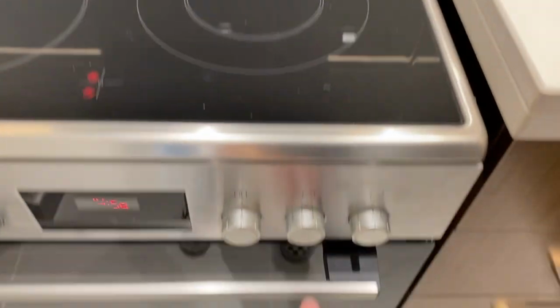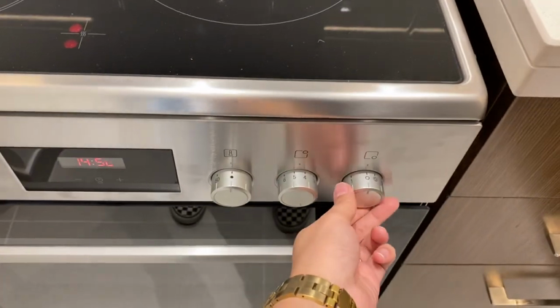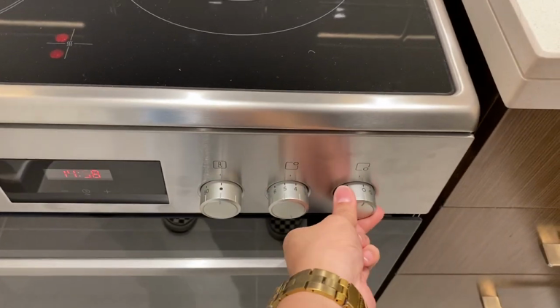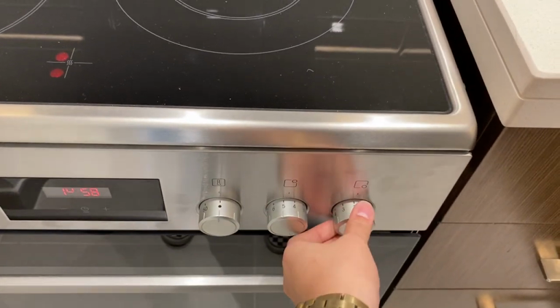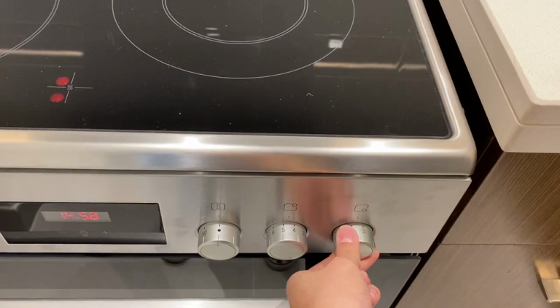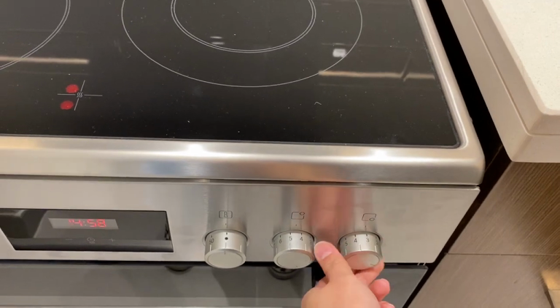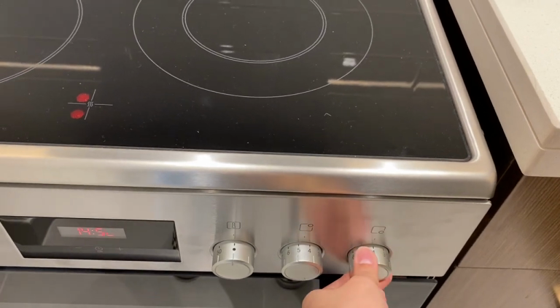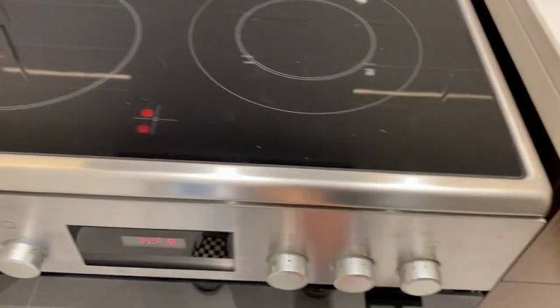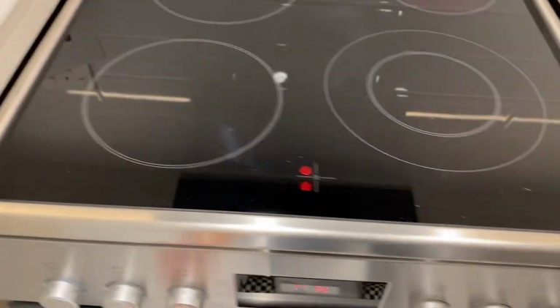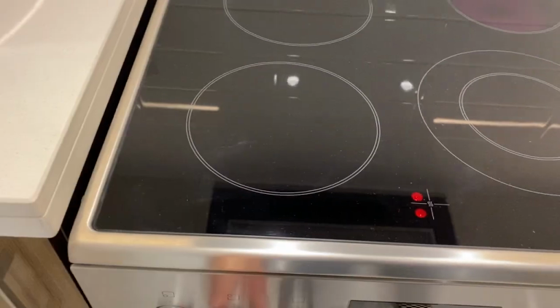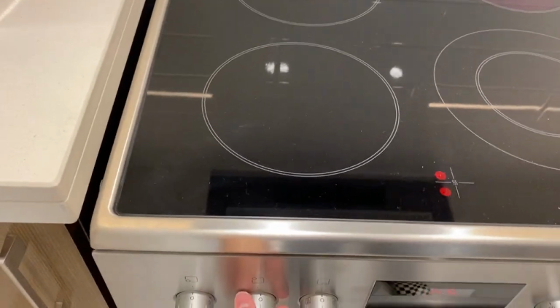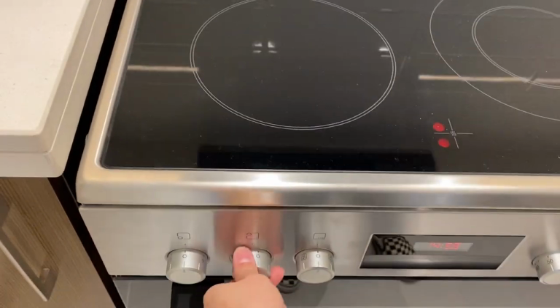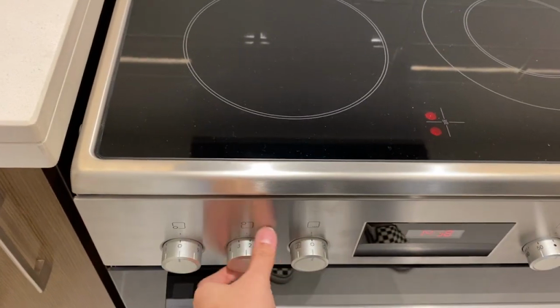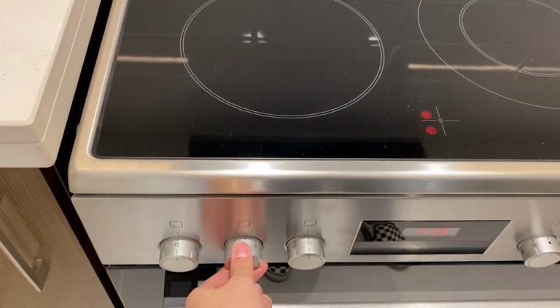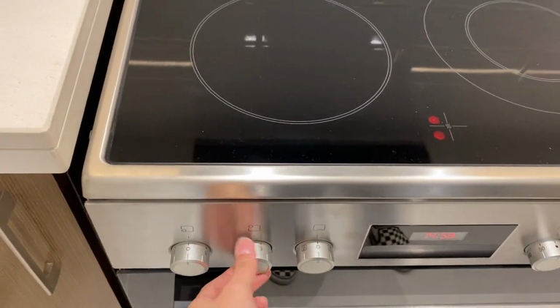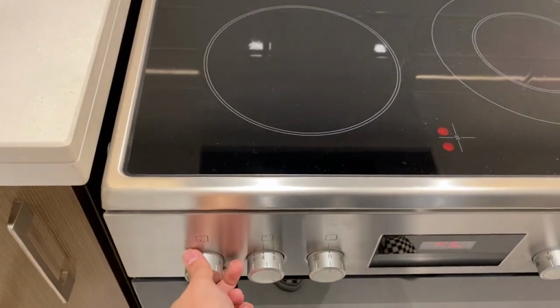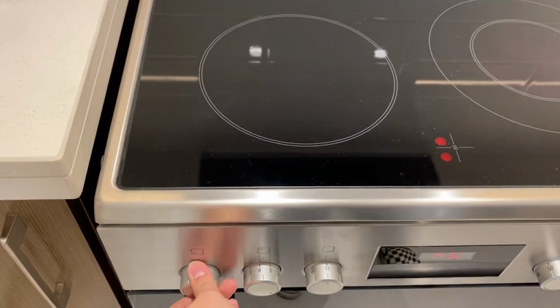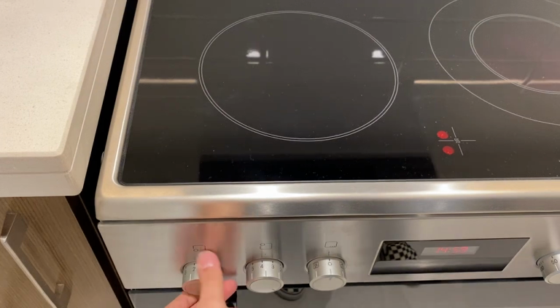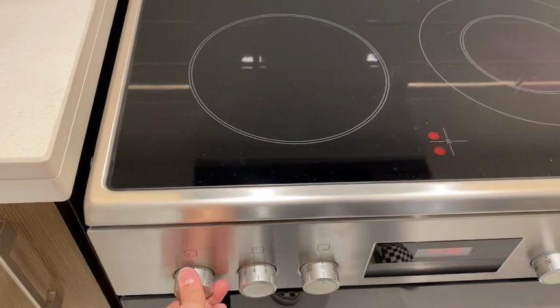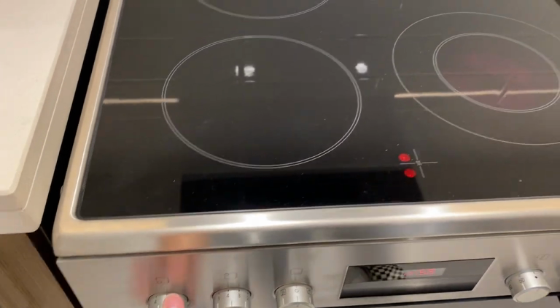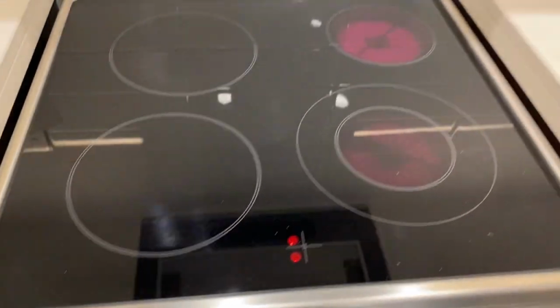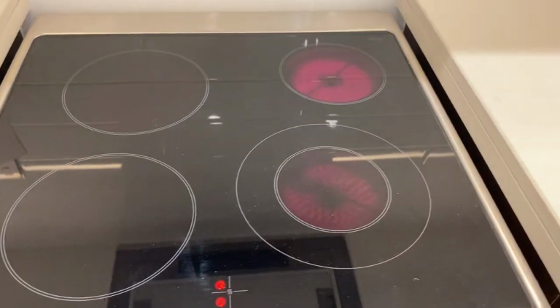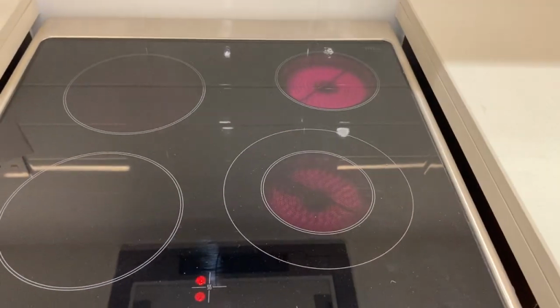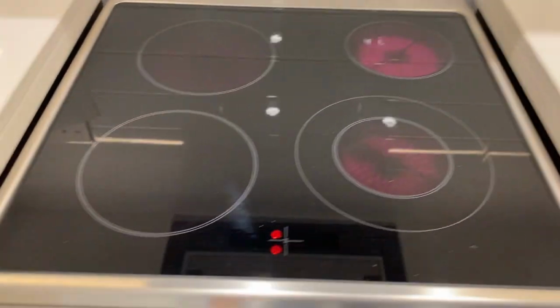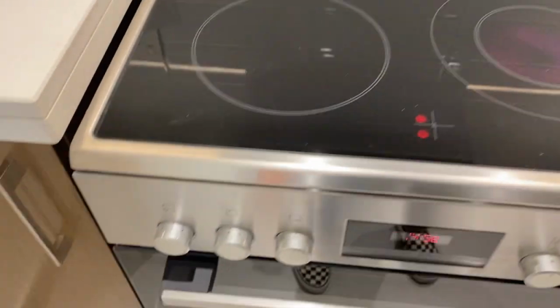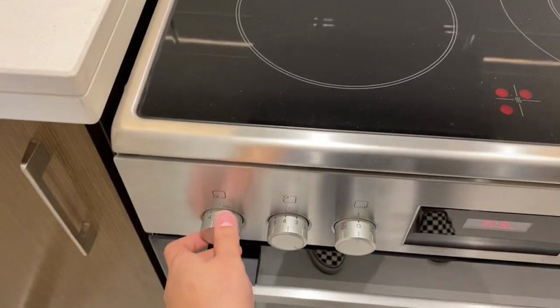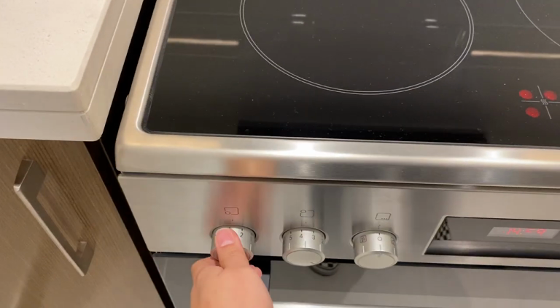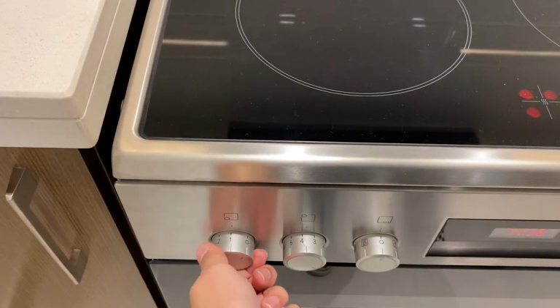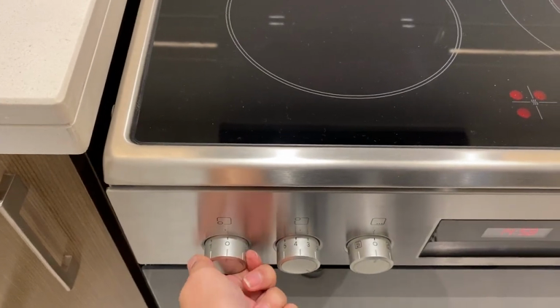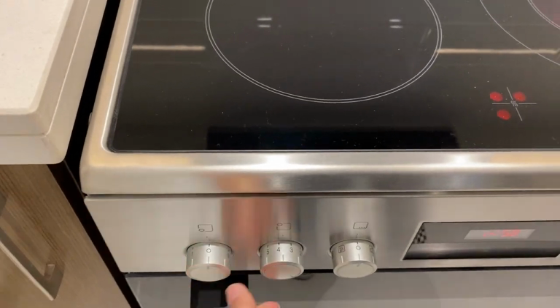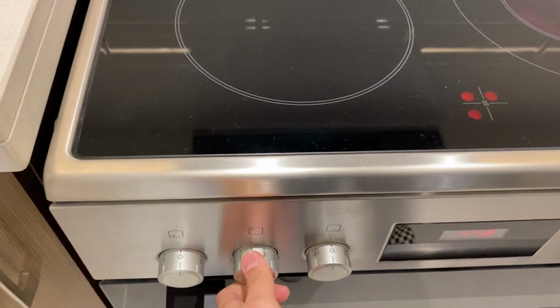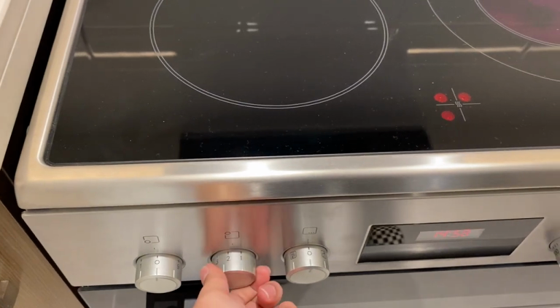Use the same procedure for the other hubs. To turn off, twist the knob back to its main position.